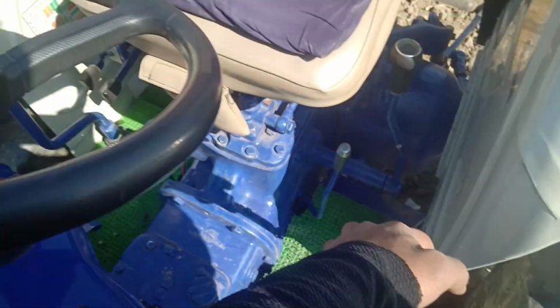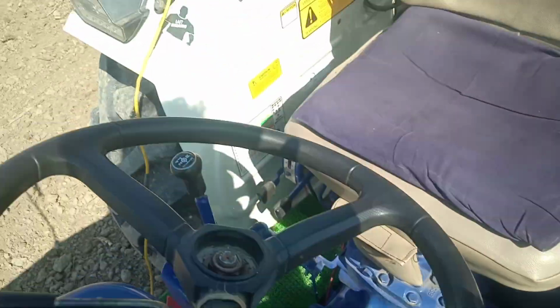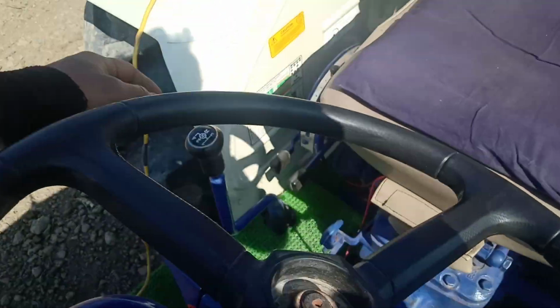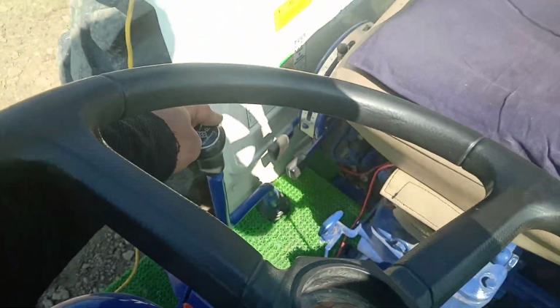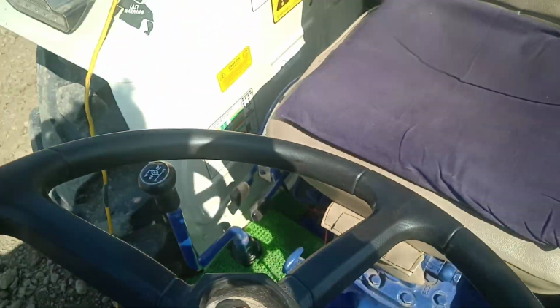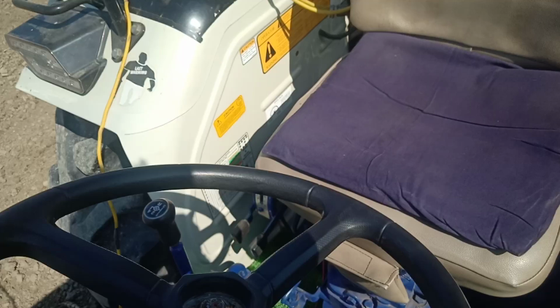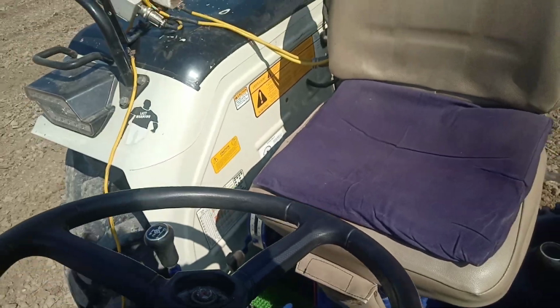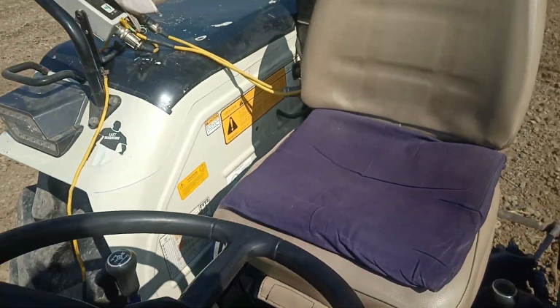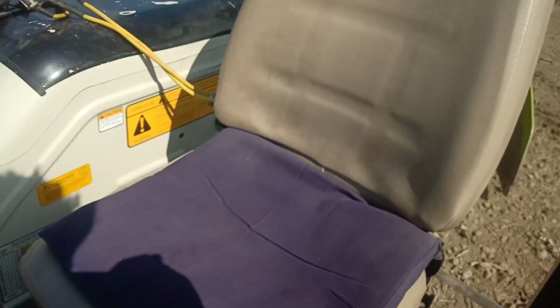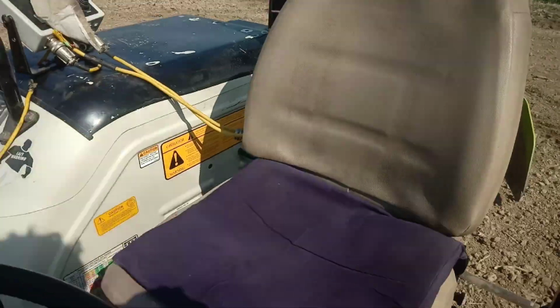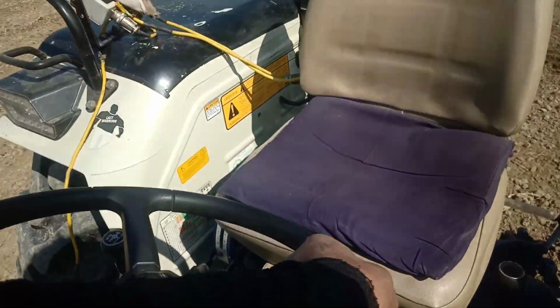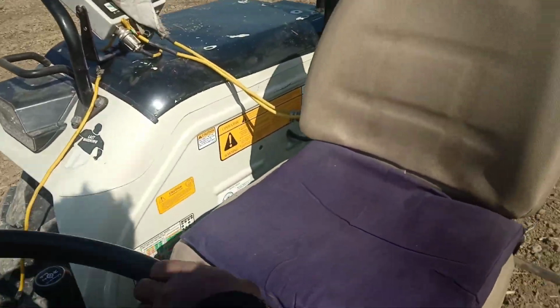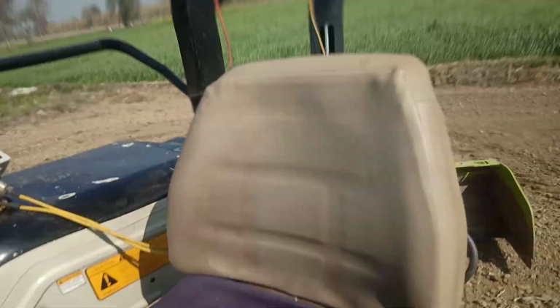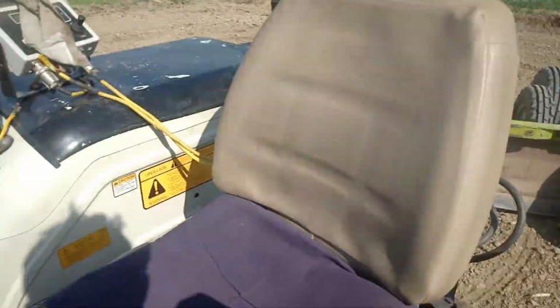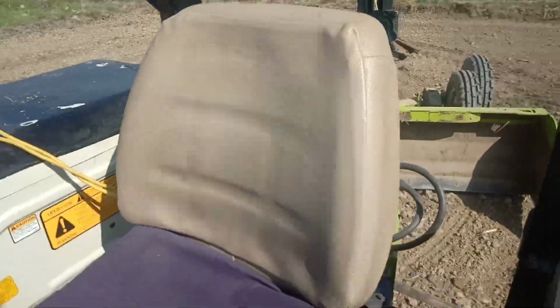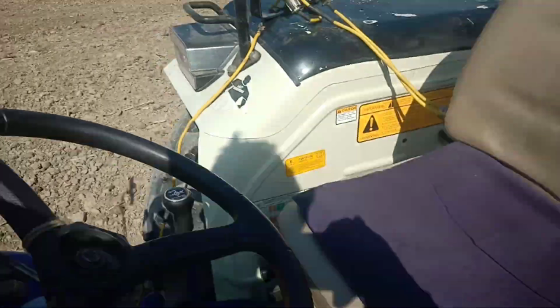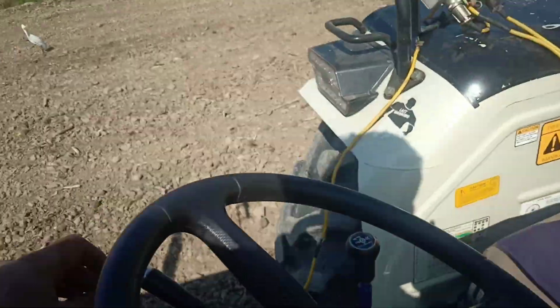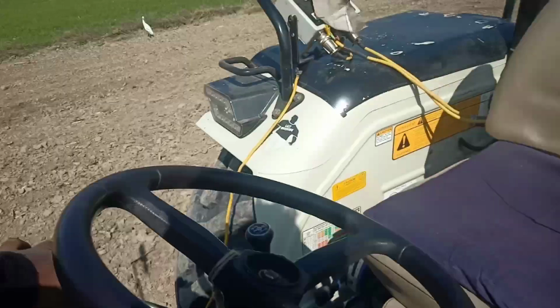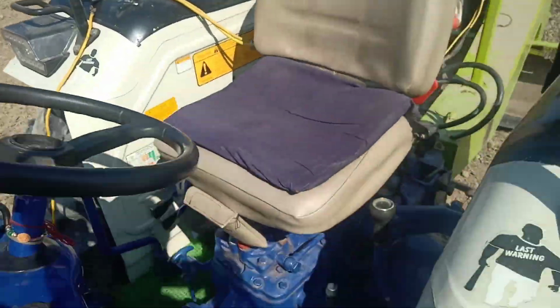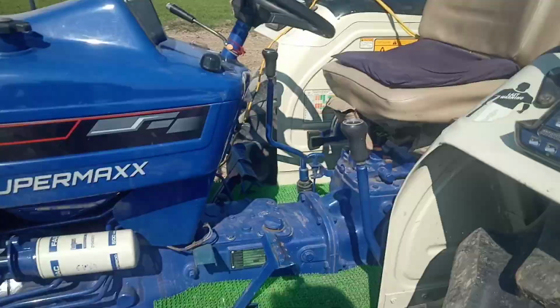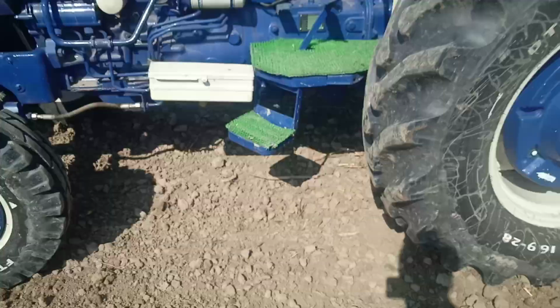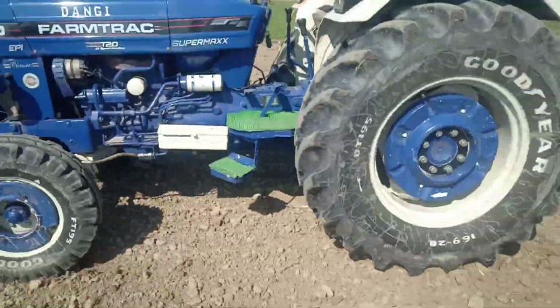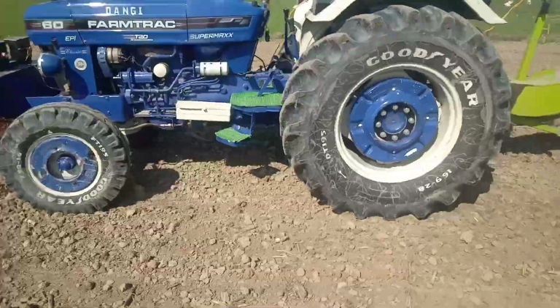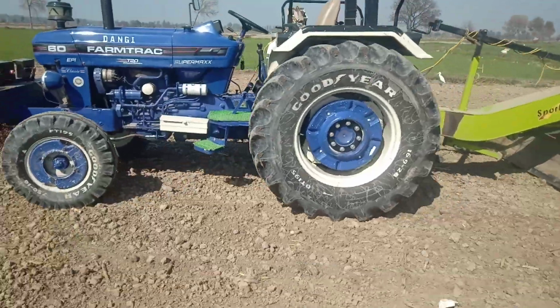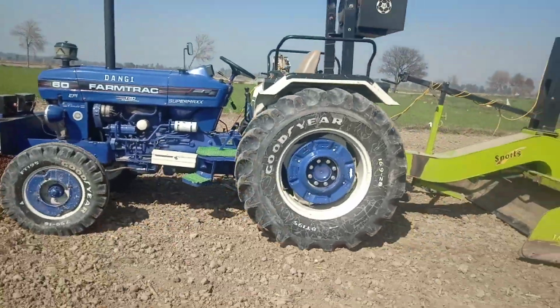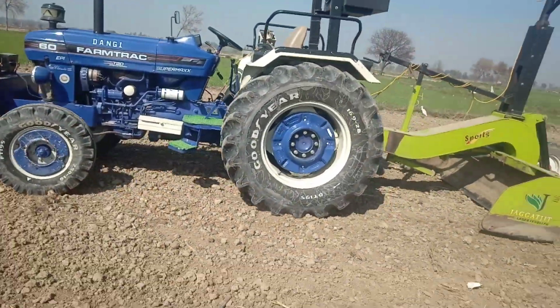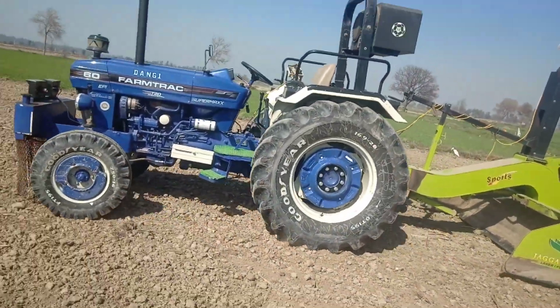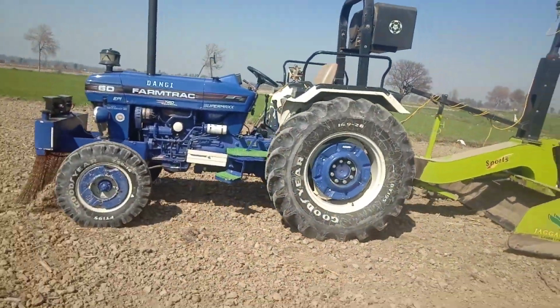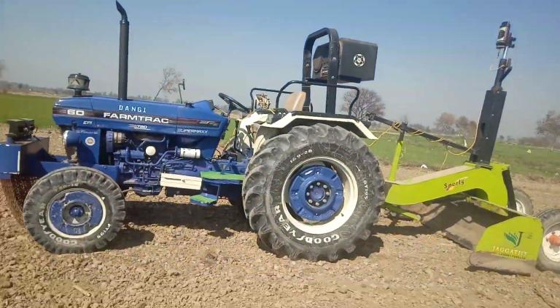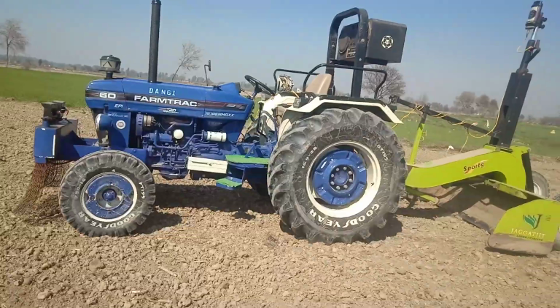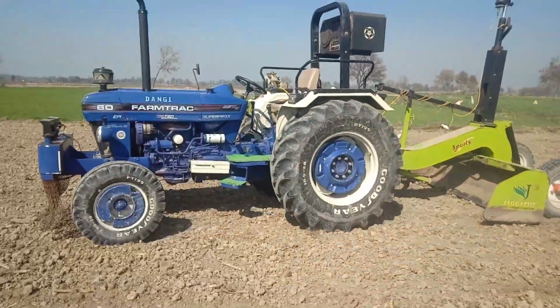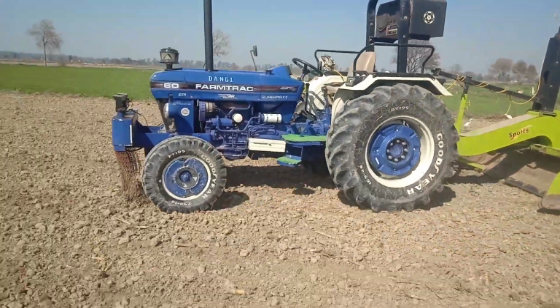This is the speed of the car. What is the speed of the car? It is the speed of the car.